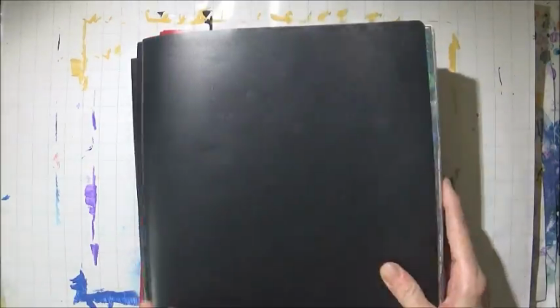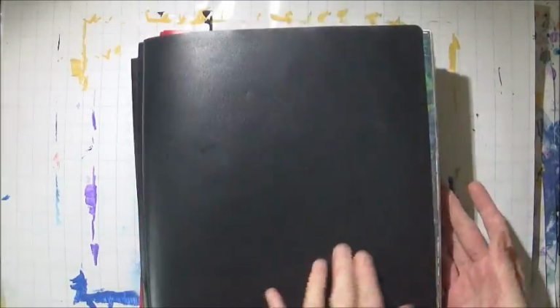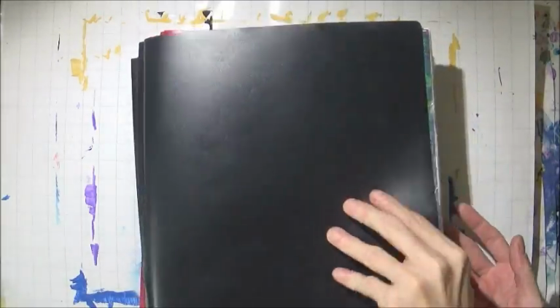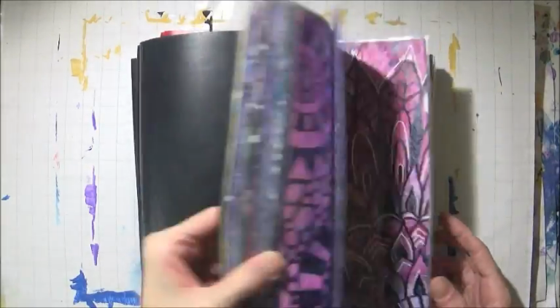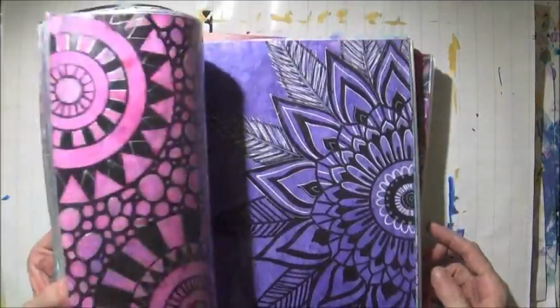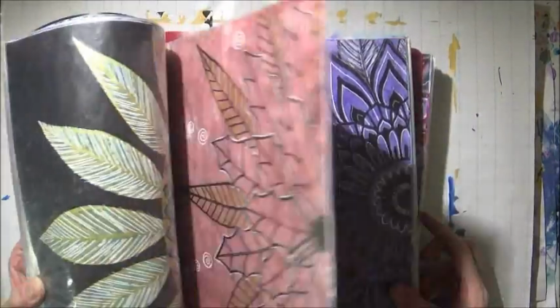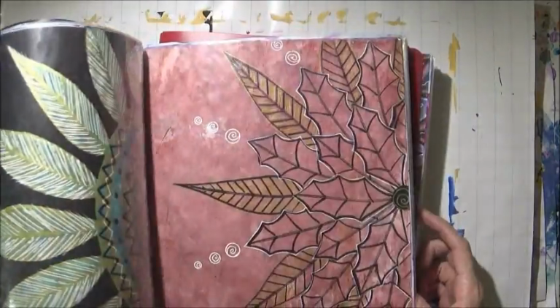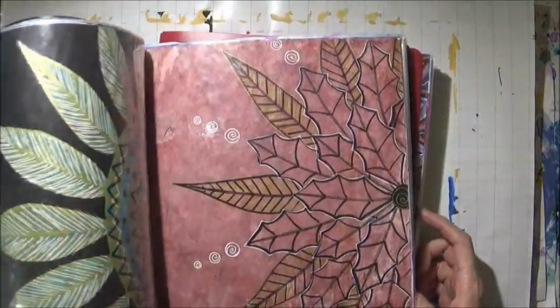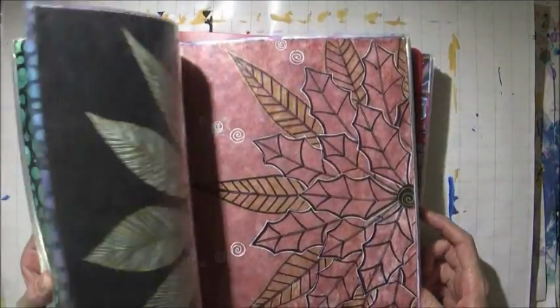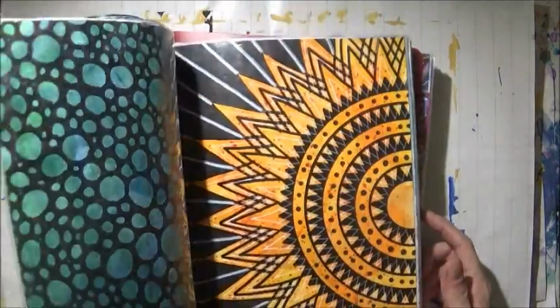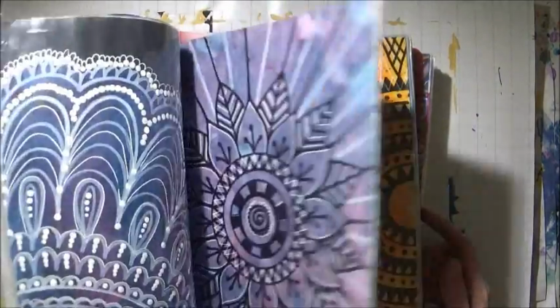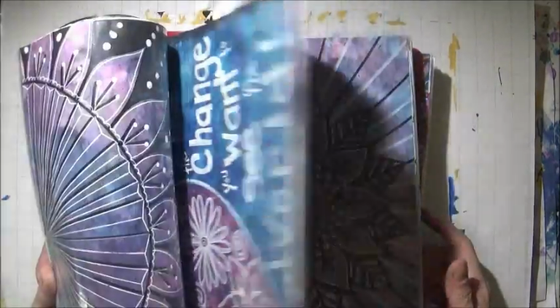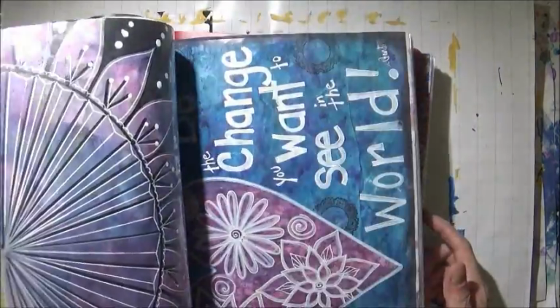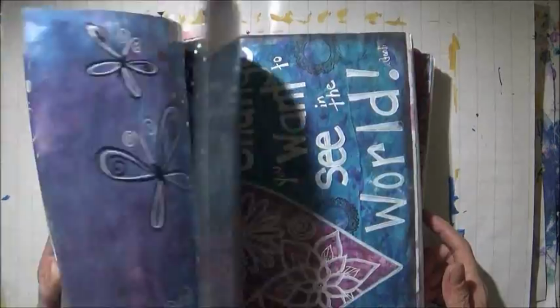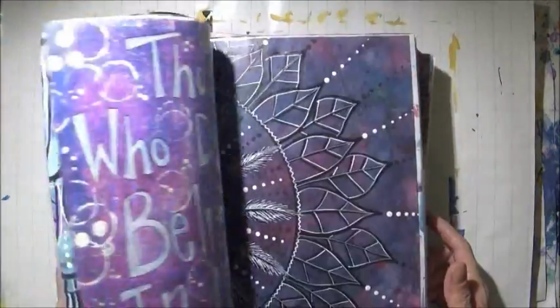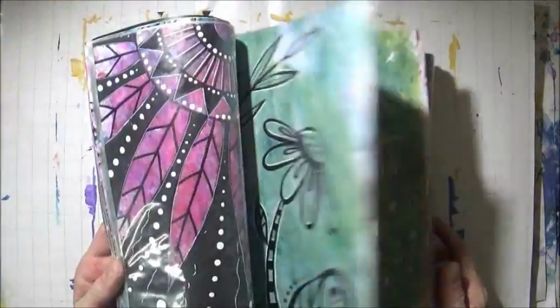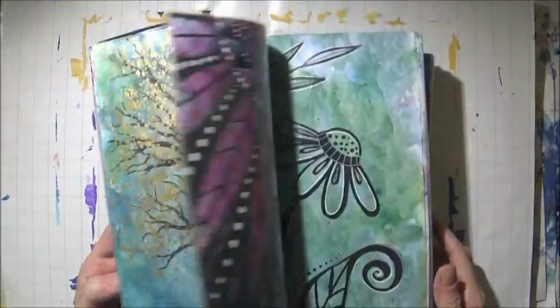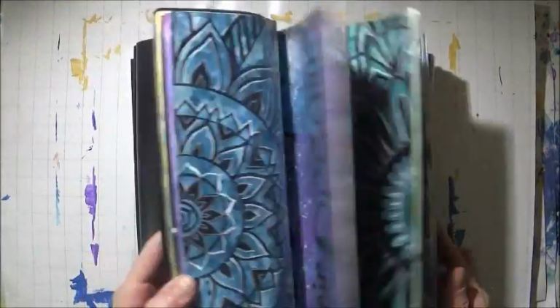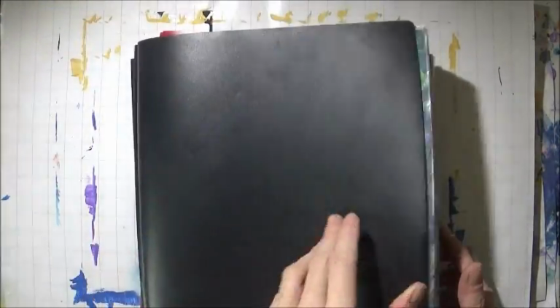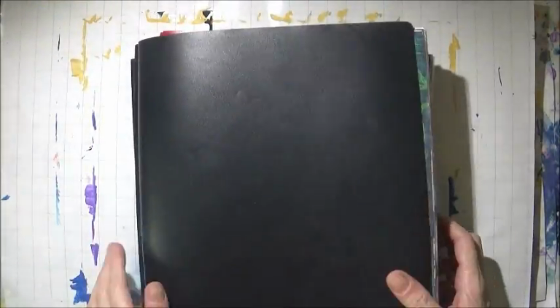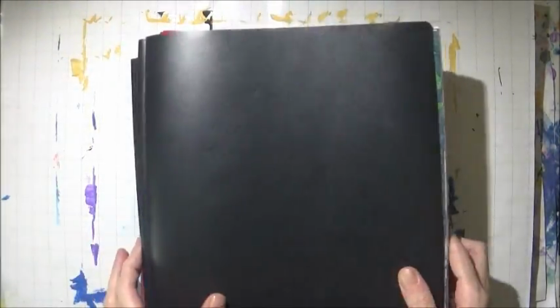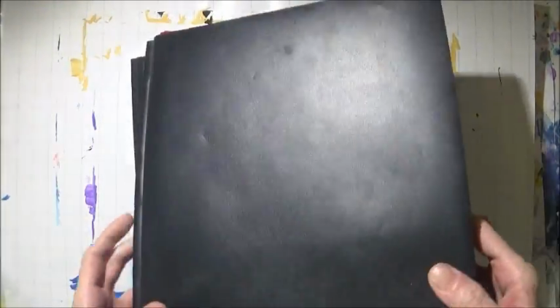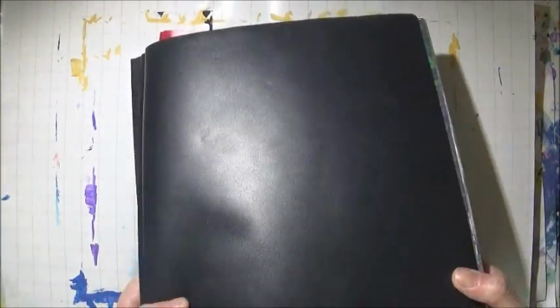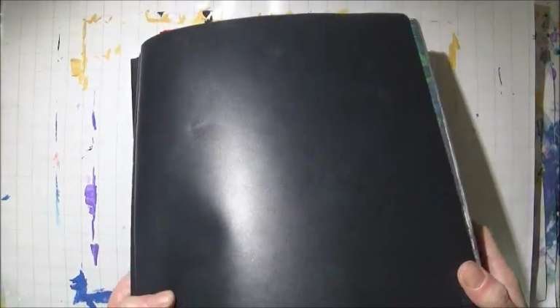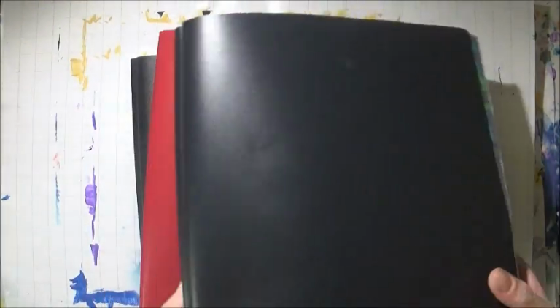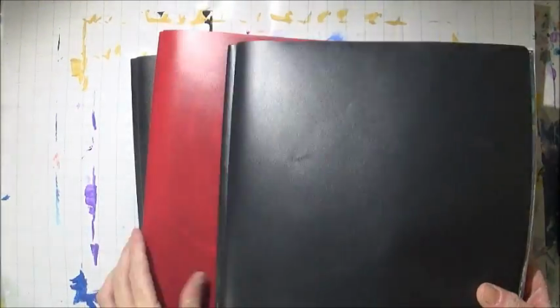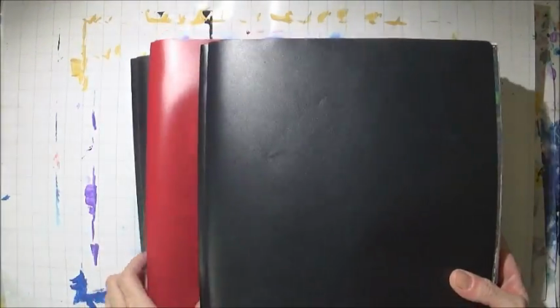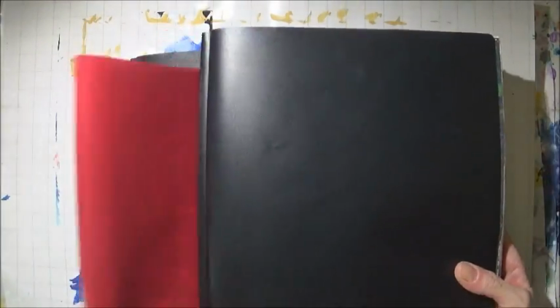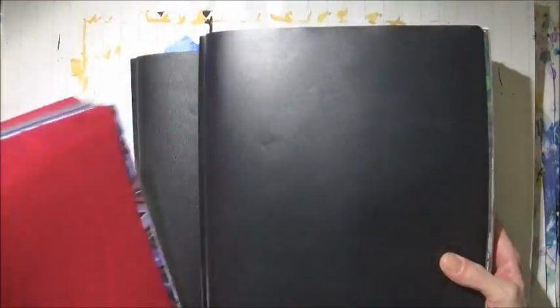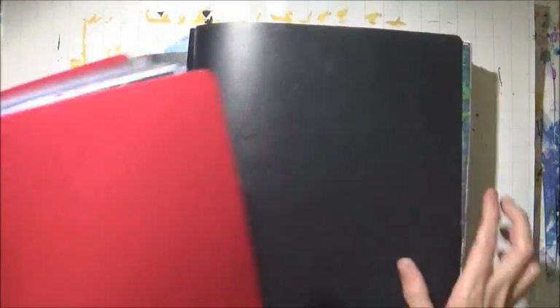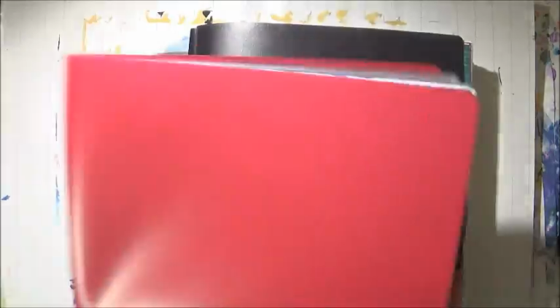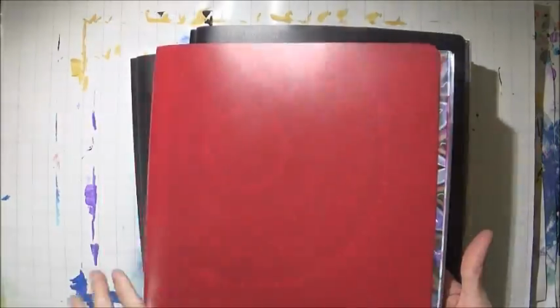So this is where I keep all my doodles and art journal pages. This one's pretty much full so I started a new one.